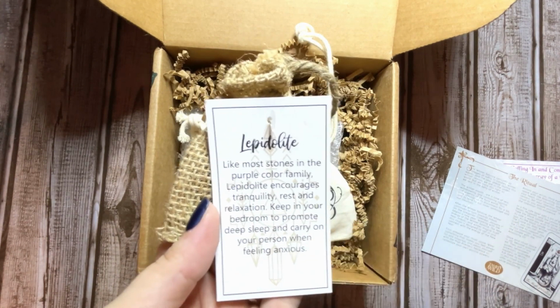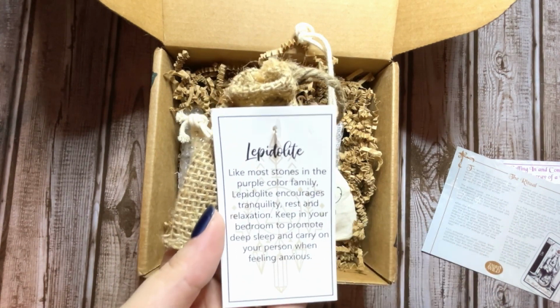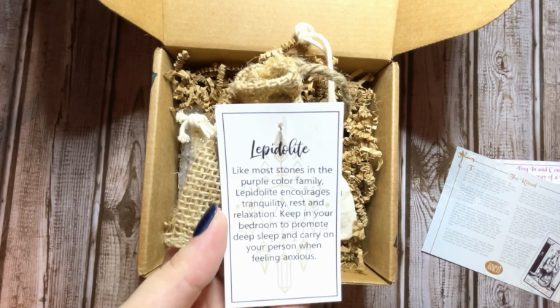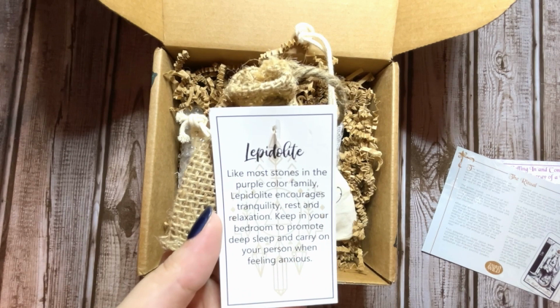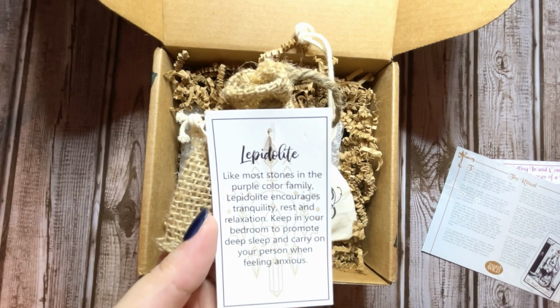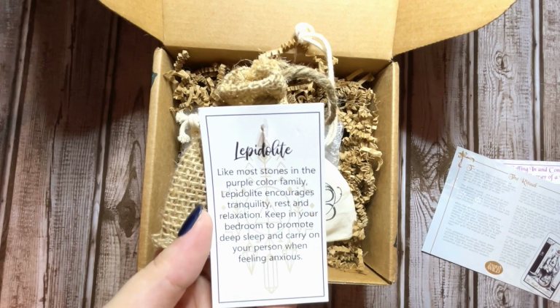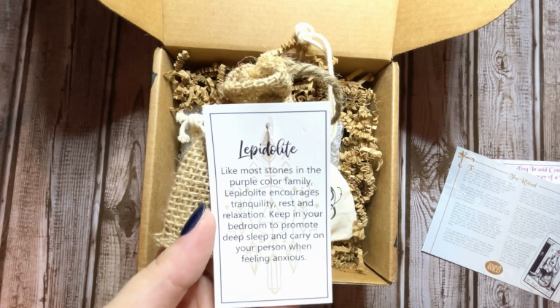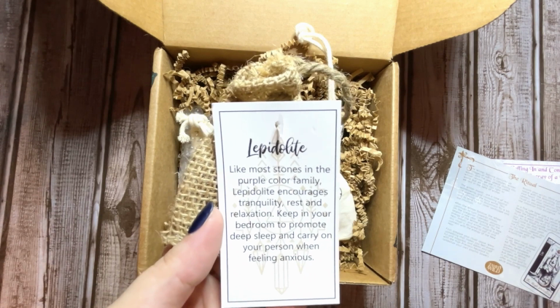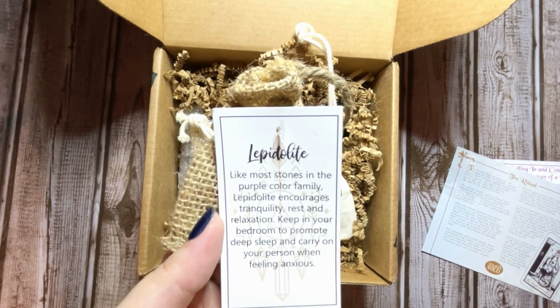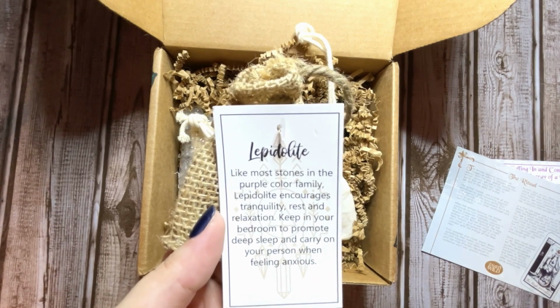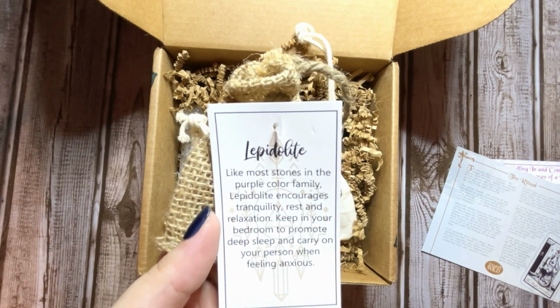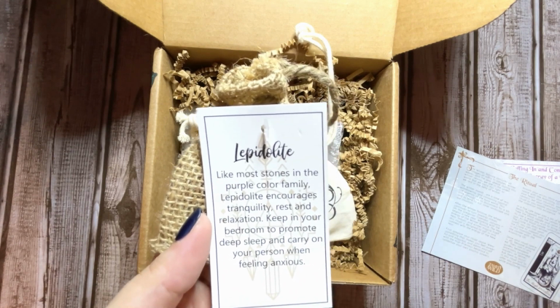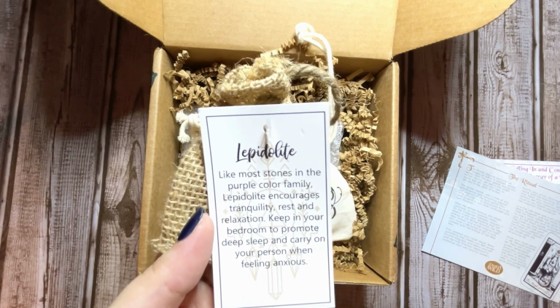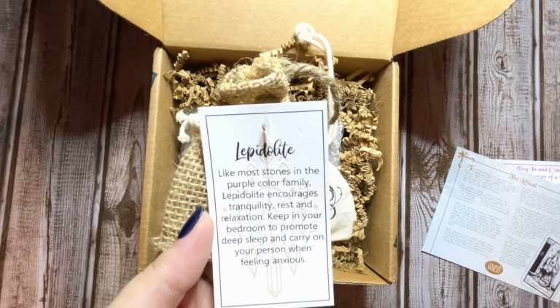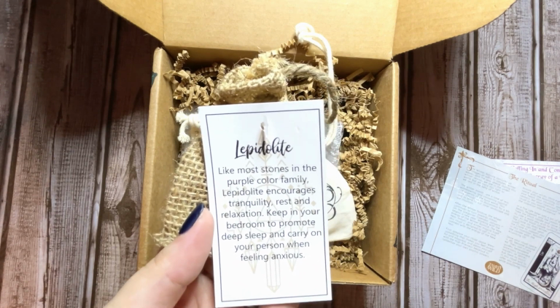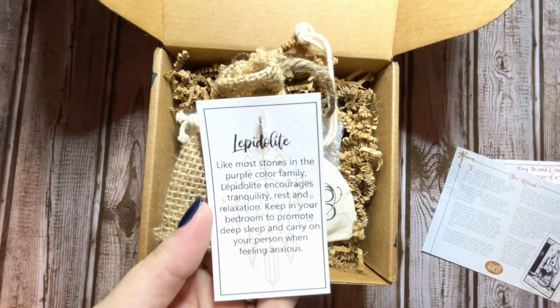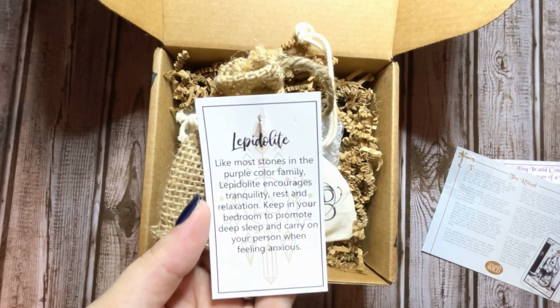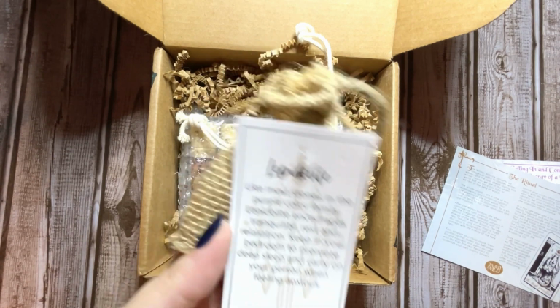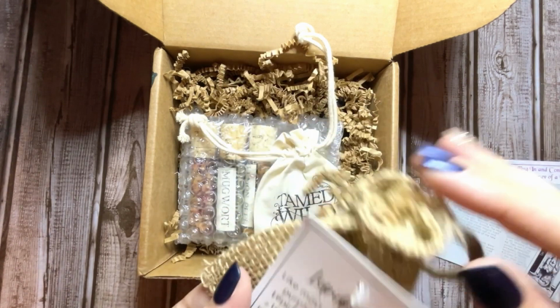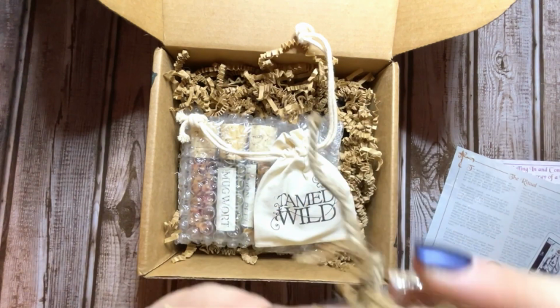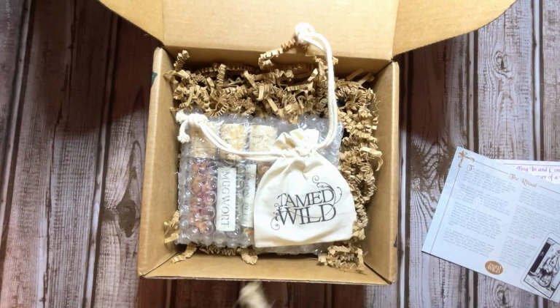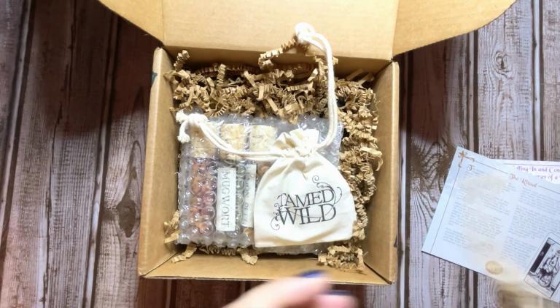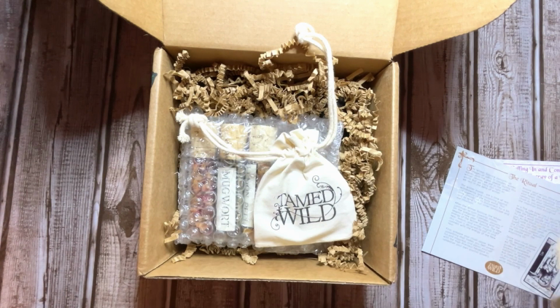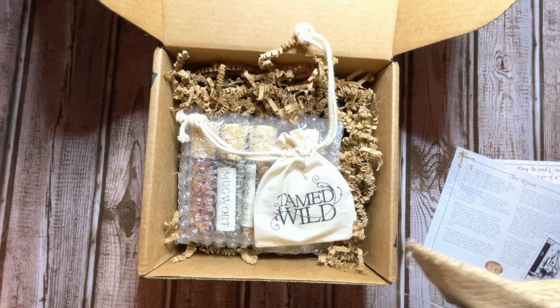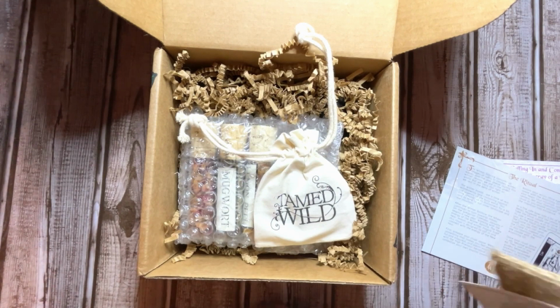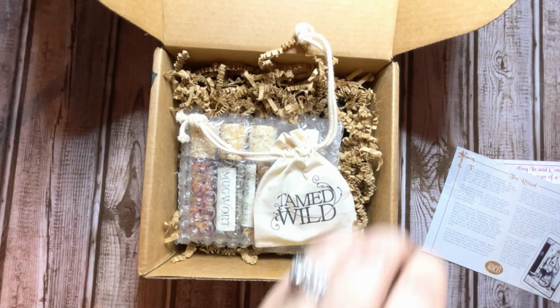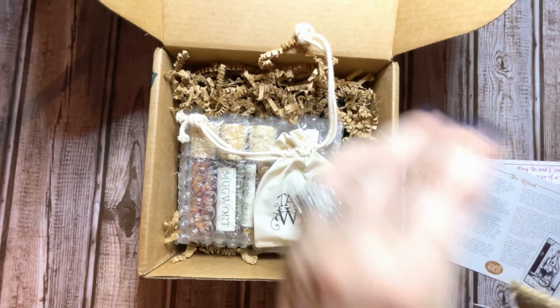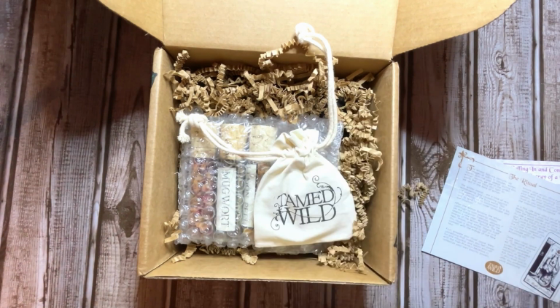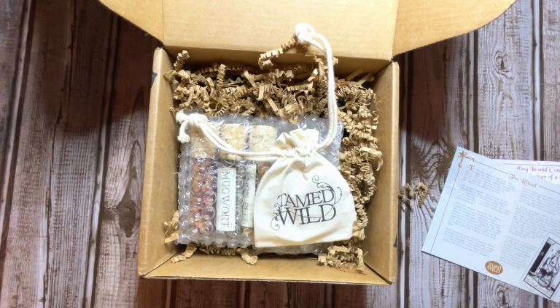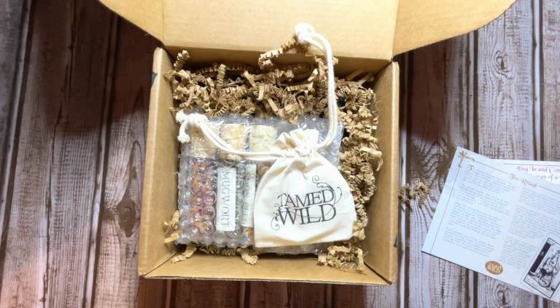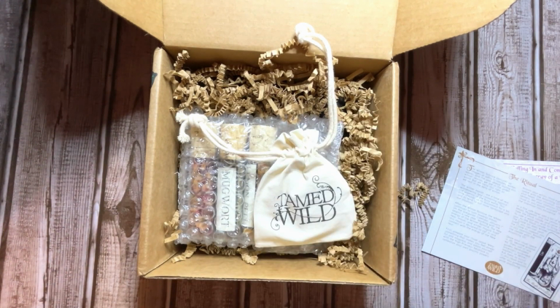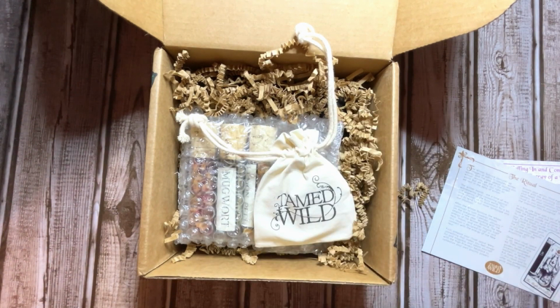For most stones in the purple color family, this one encourages tranquility, rest, and relaxation. Keep it in your bedroom to promote deep sleep, and carry it on your person when you're feeling anxious. Let's take a look.